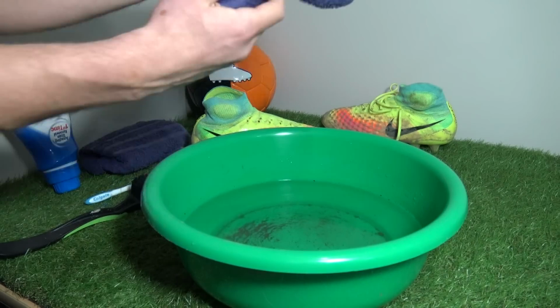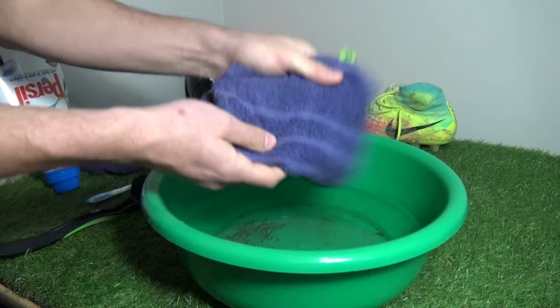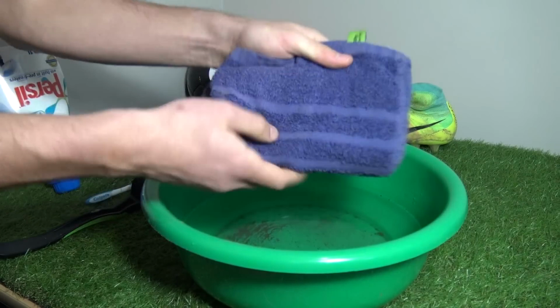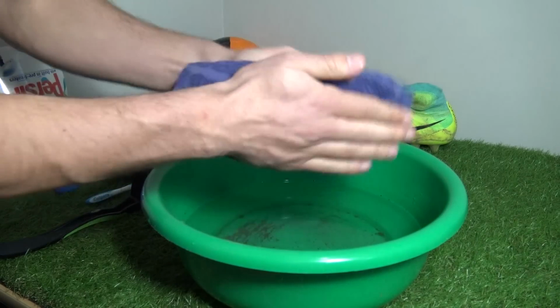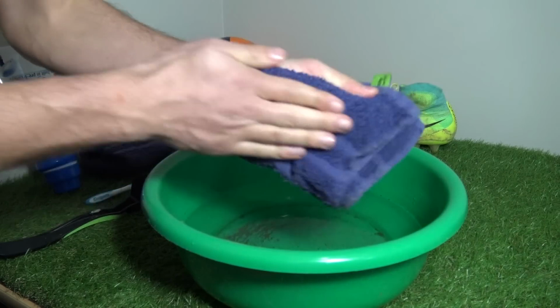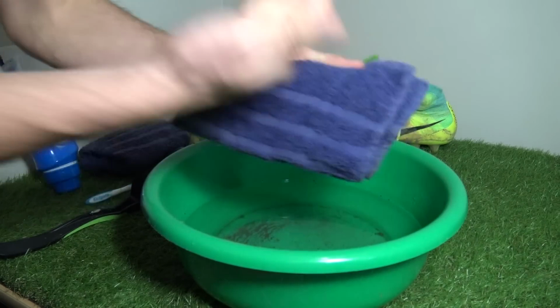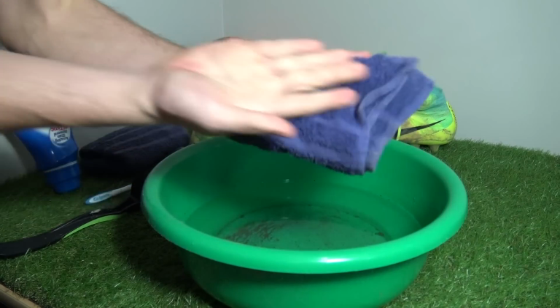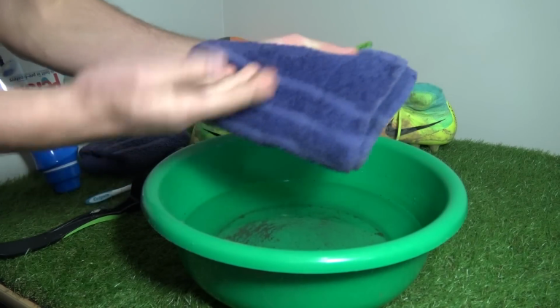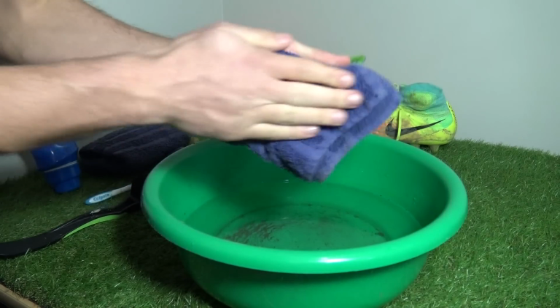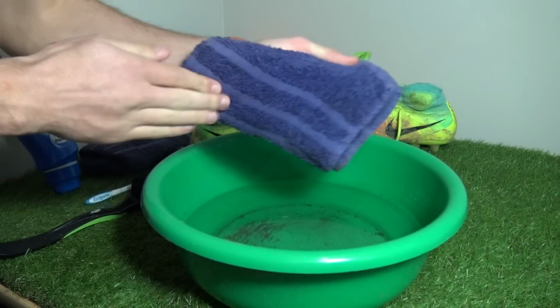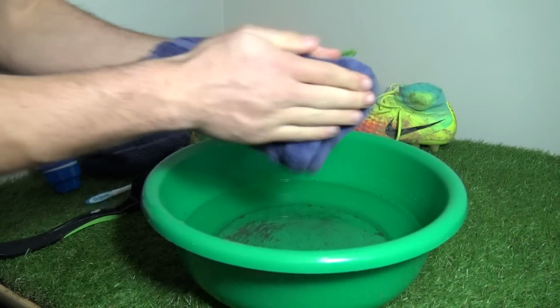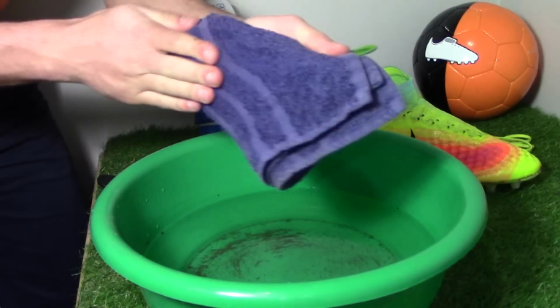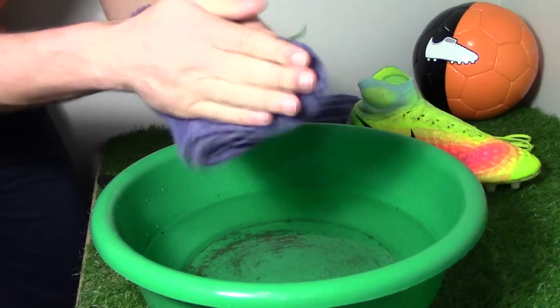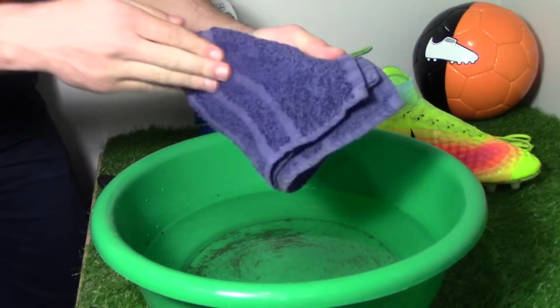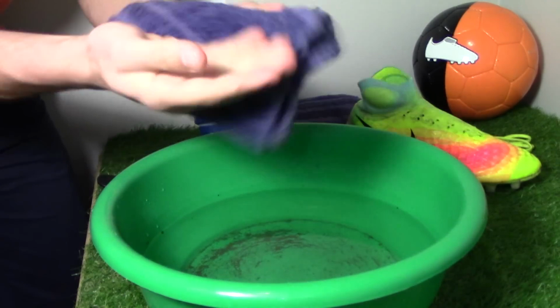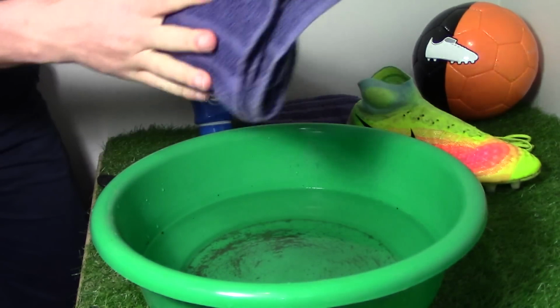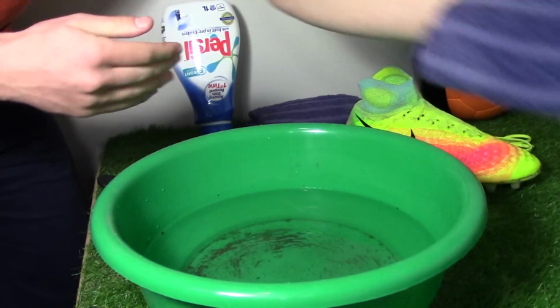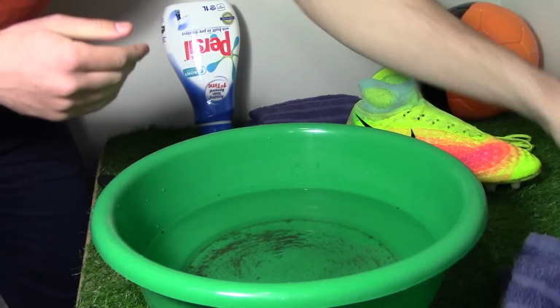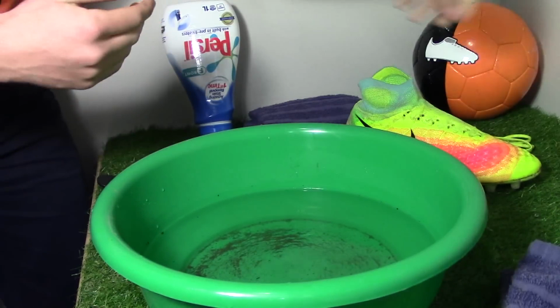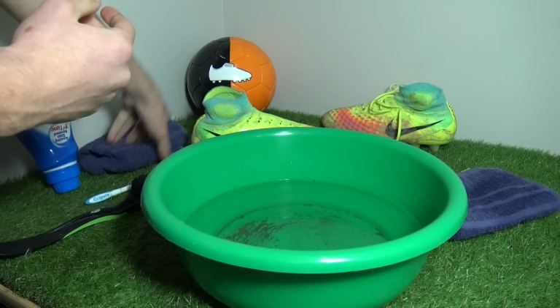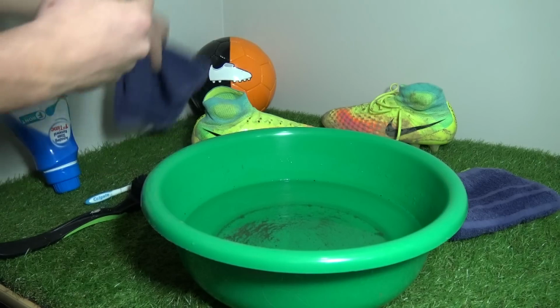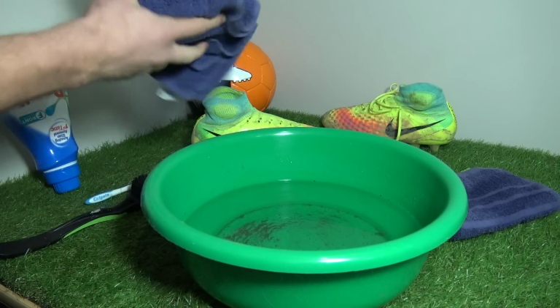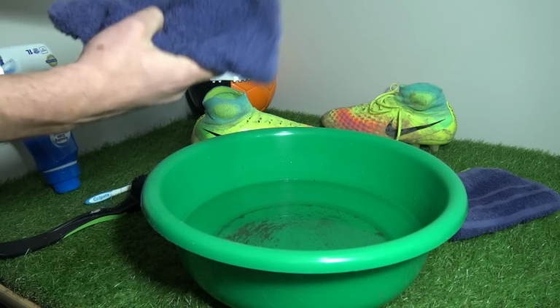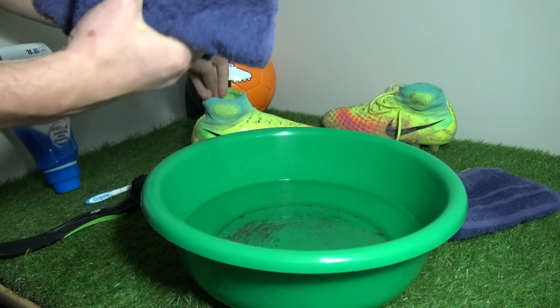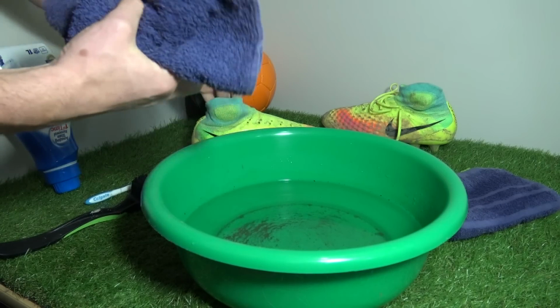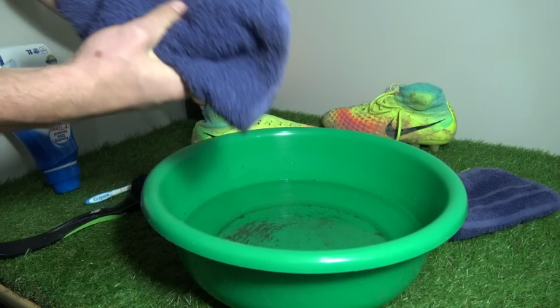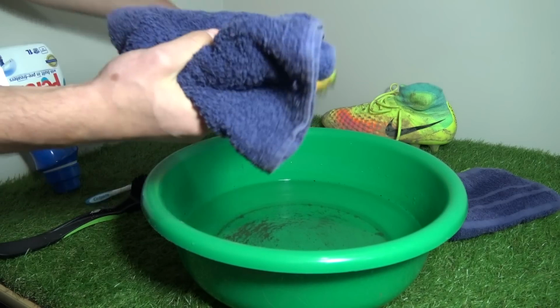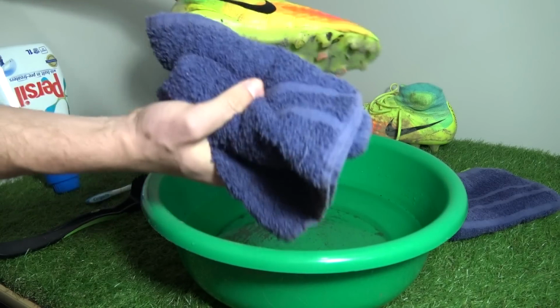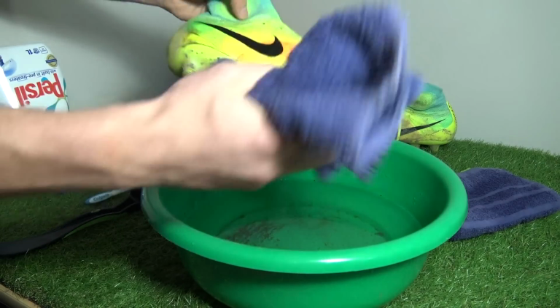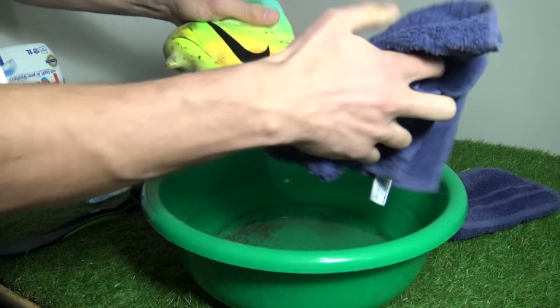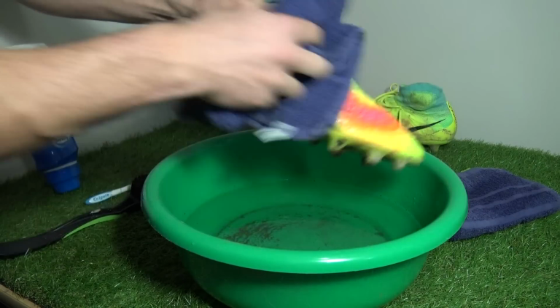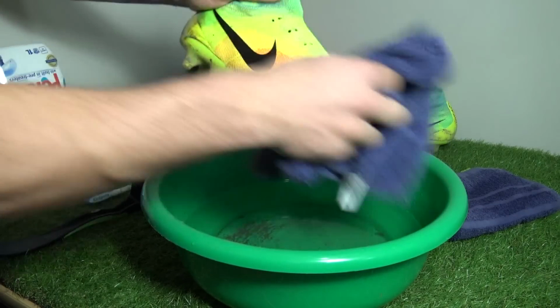After each step, use the two hand towels — one to dry off your hands so no mud gets inside the boots, and the other to dry the boot off directly after cleaning.